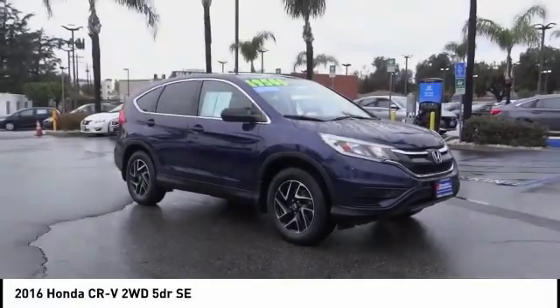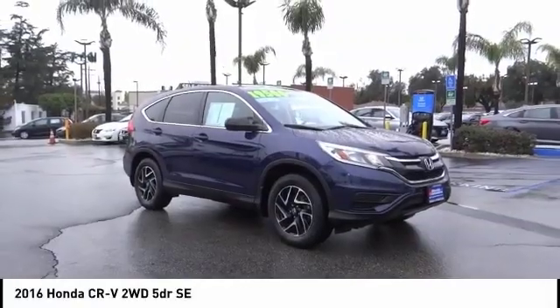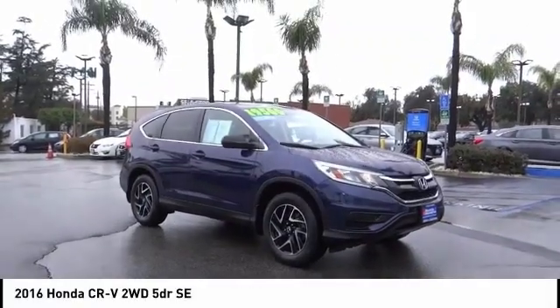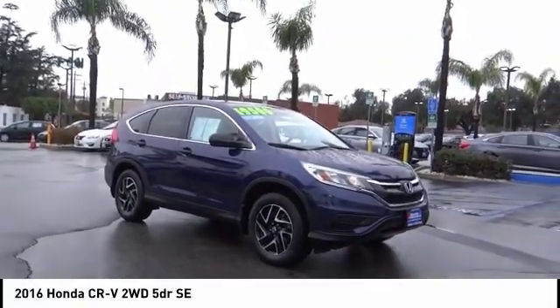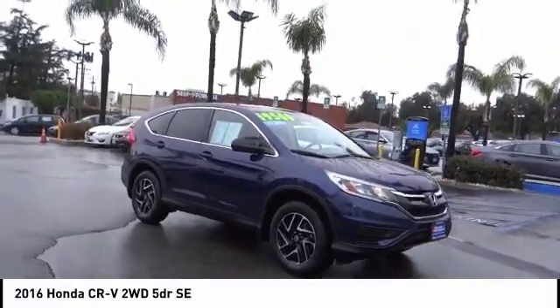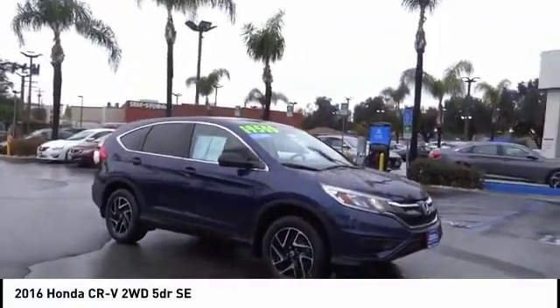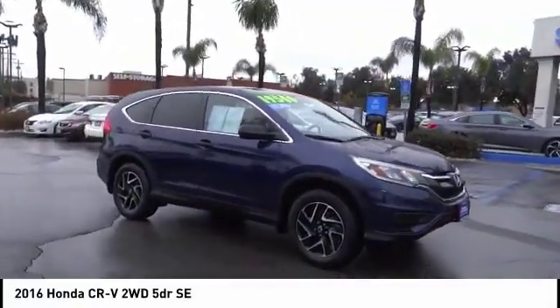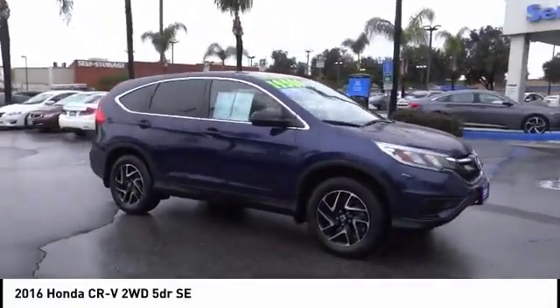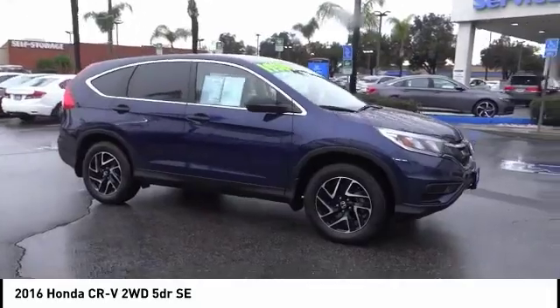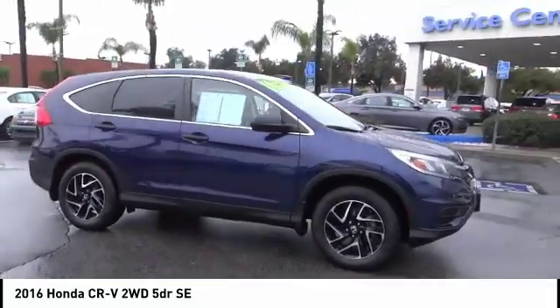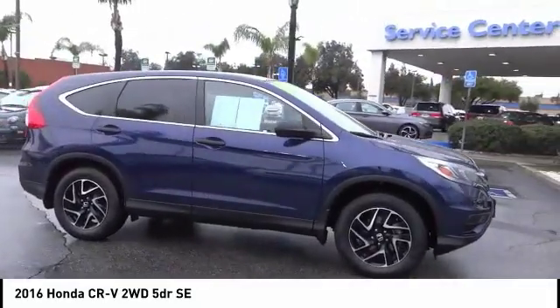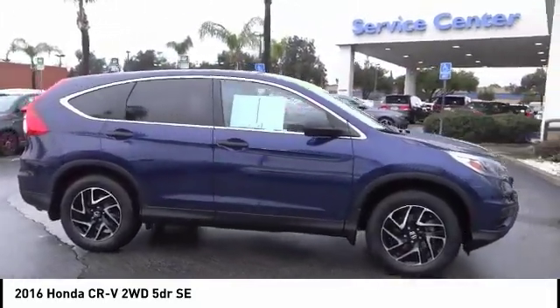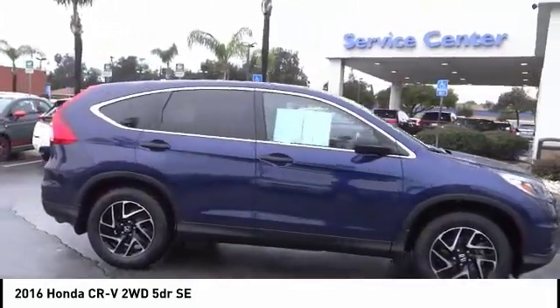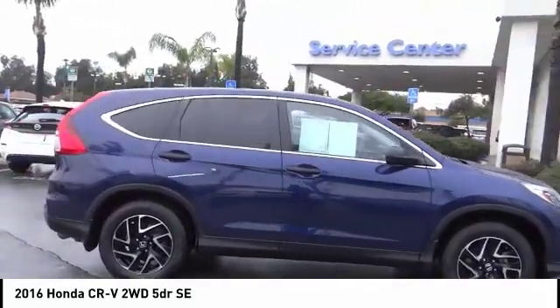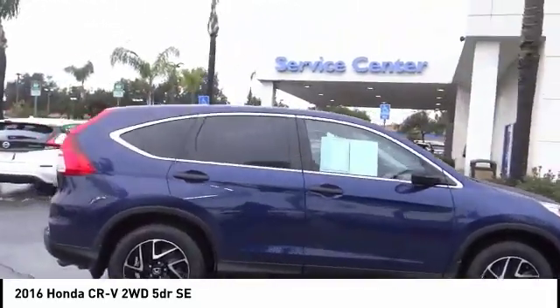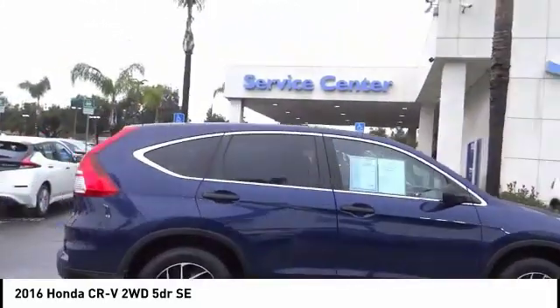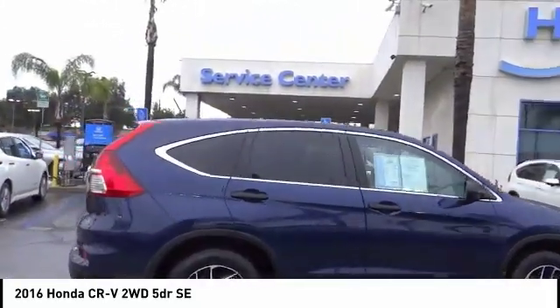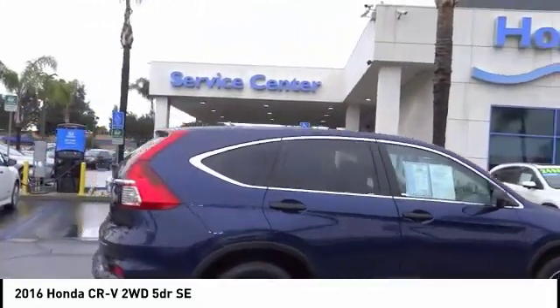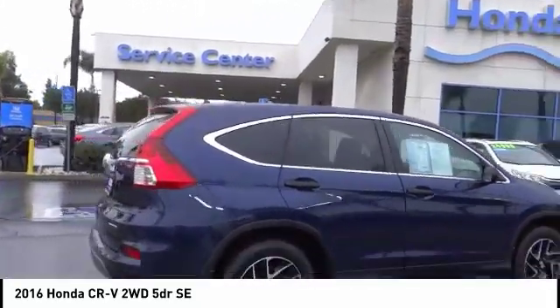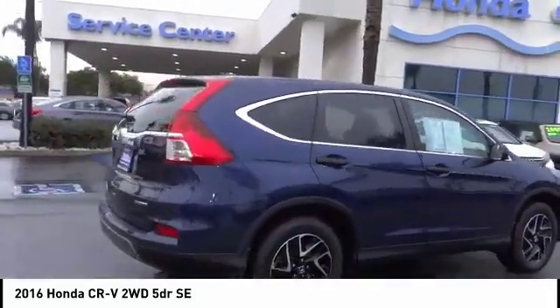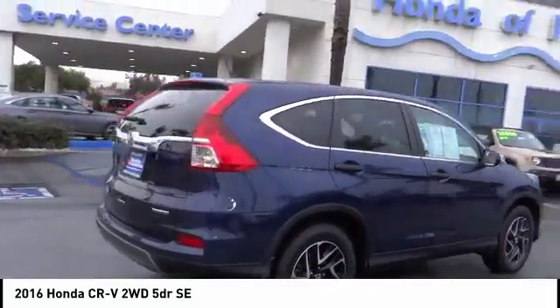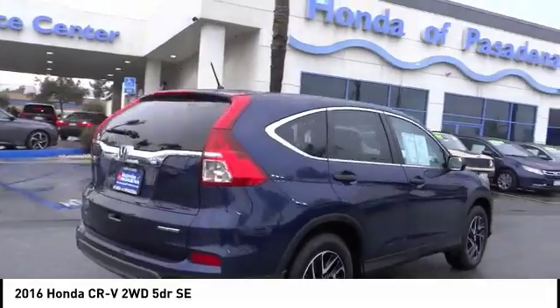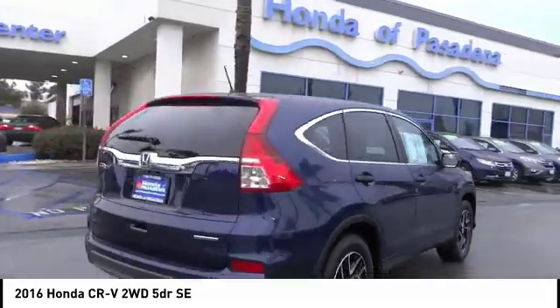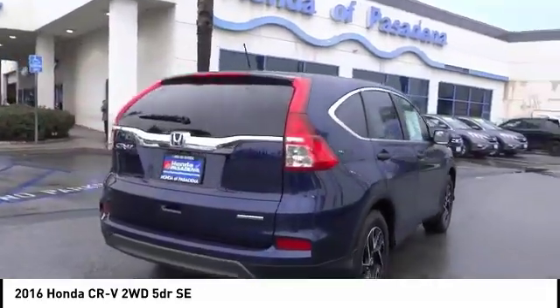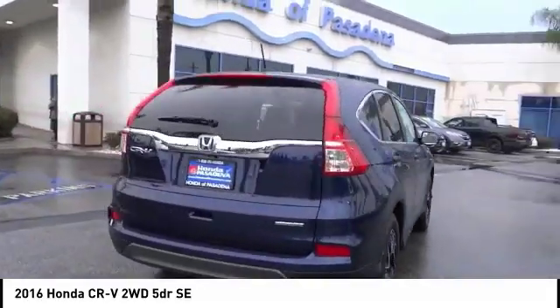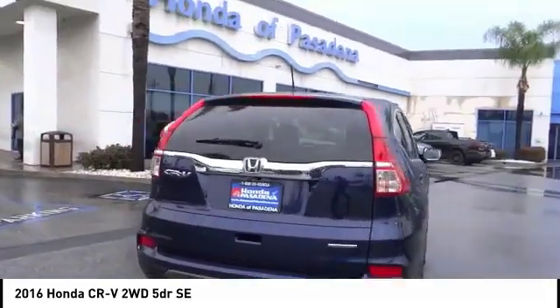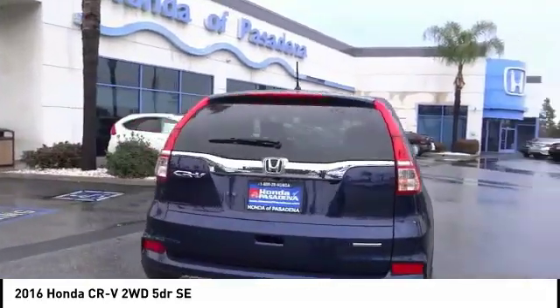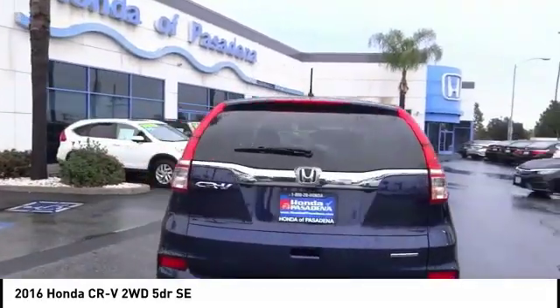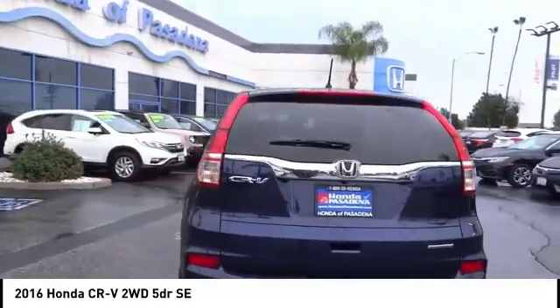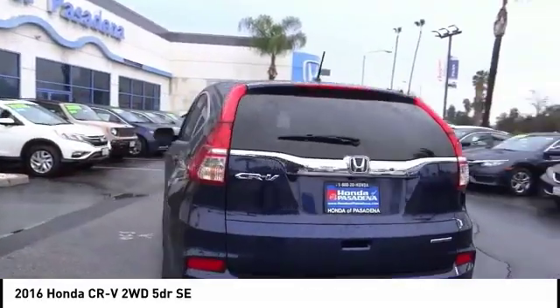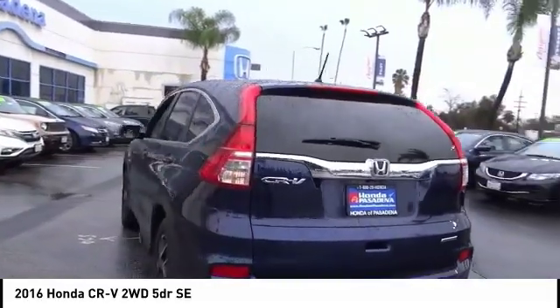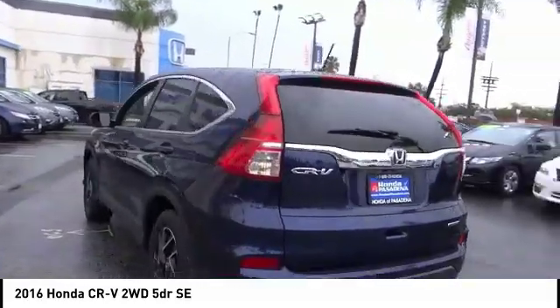Stop by and take a look at the 2016 CR-V — a top recommended vehicle because of its car-like driving manners, good value, cool technology, and comfy interior.